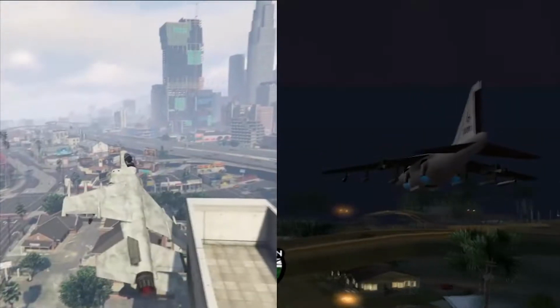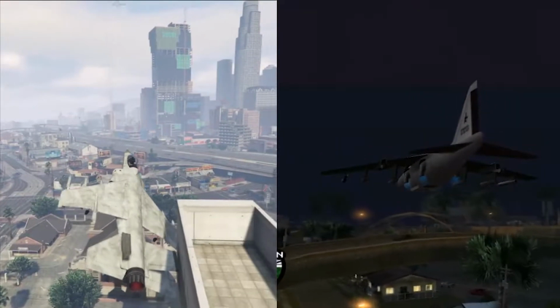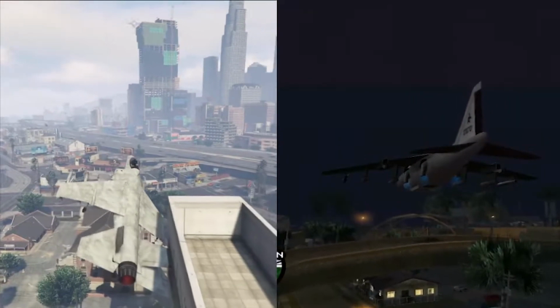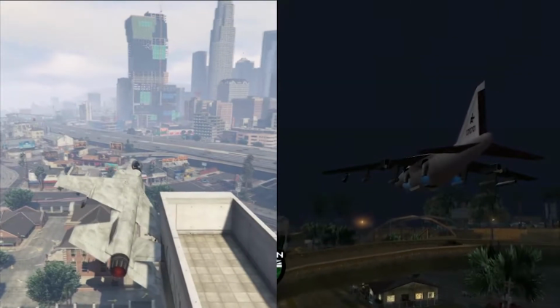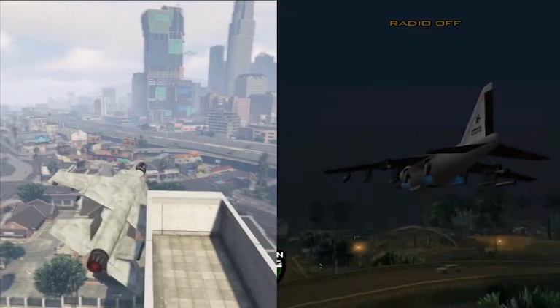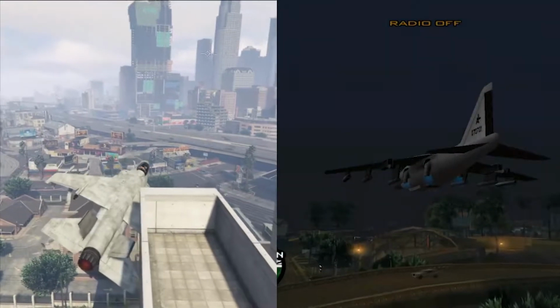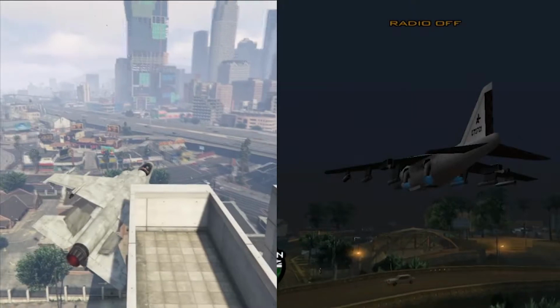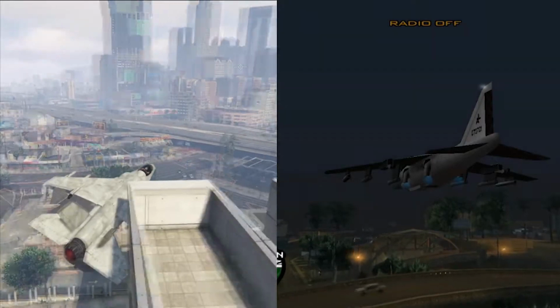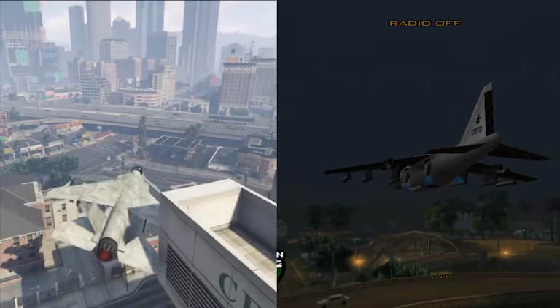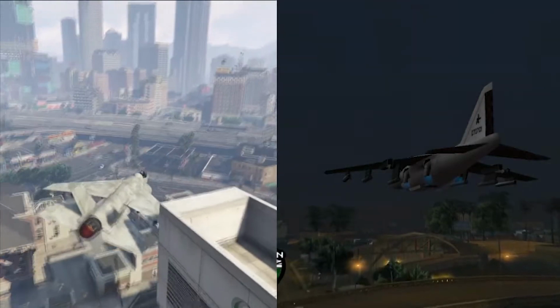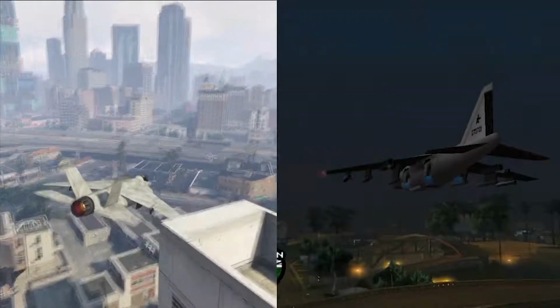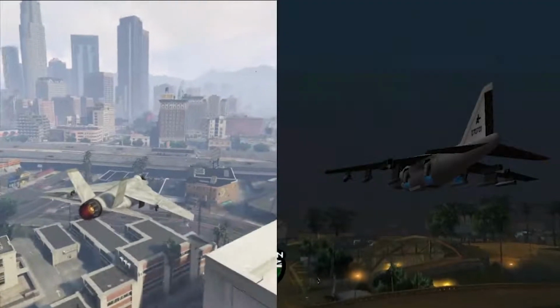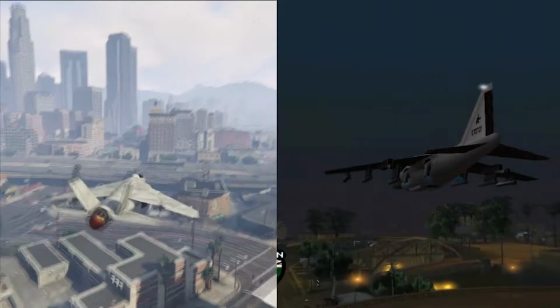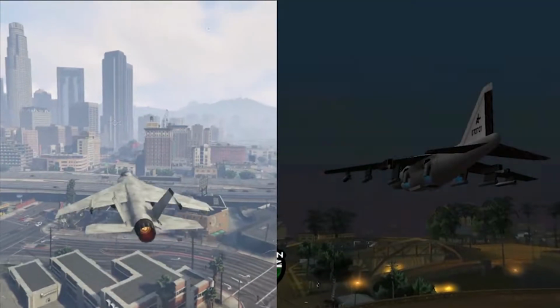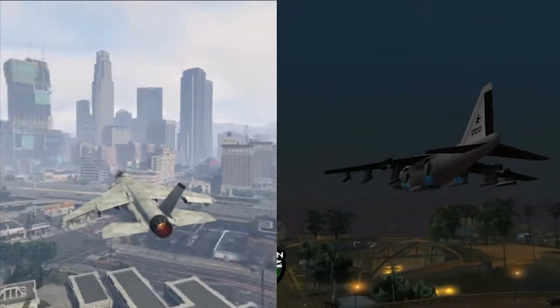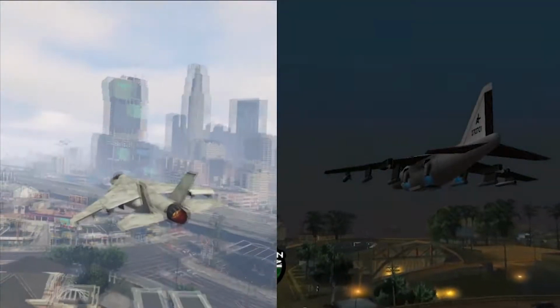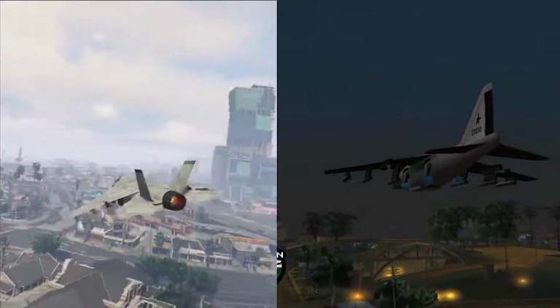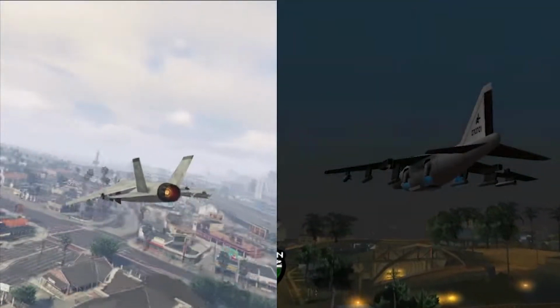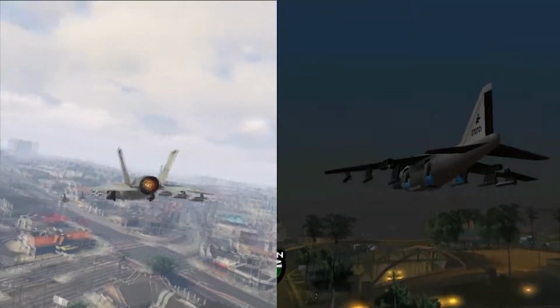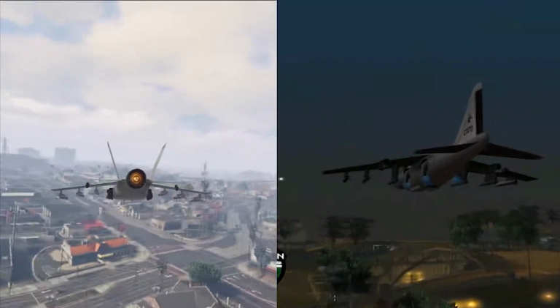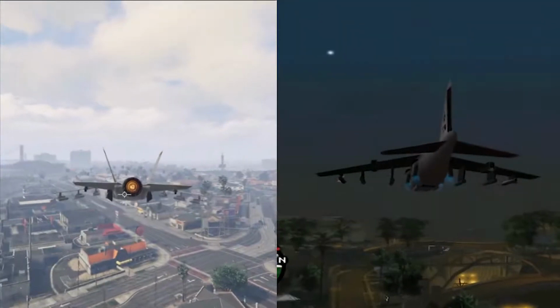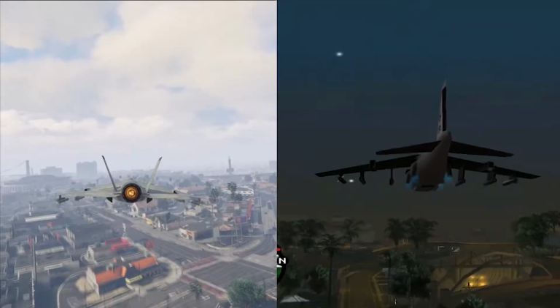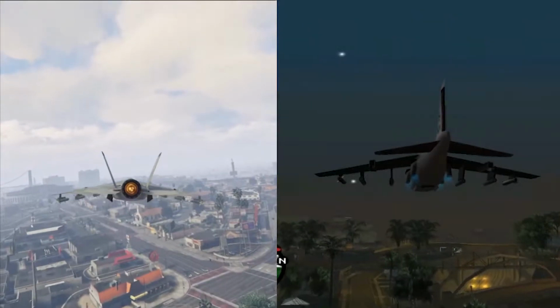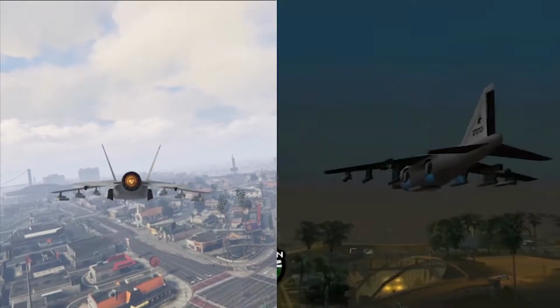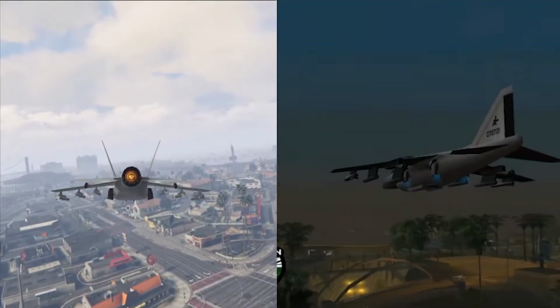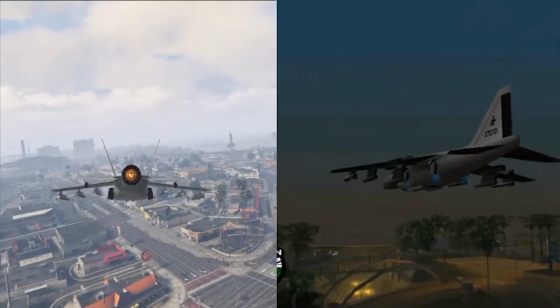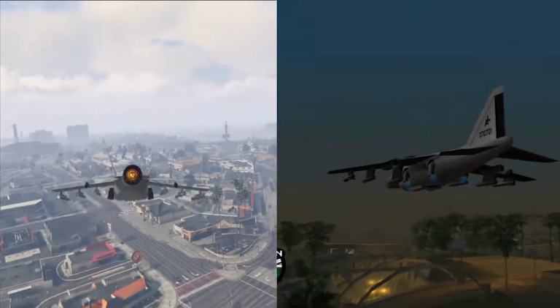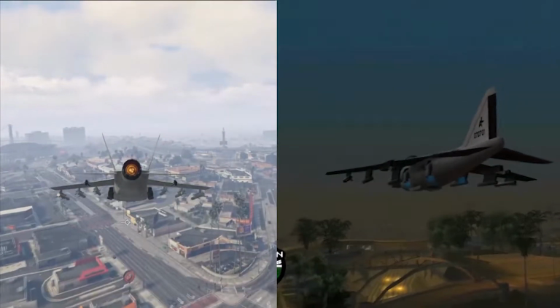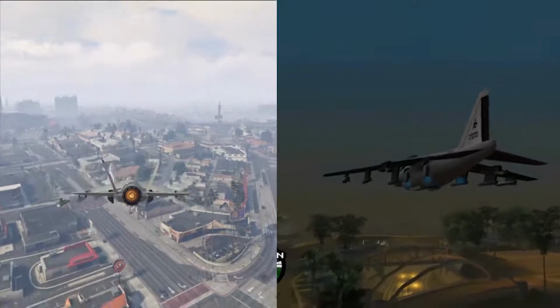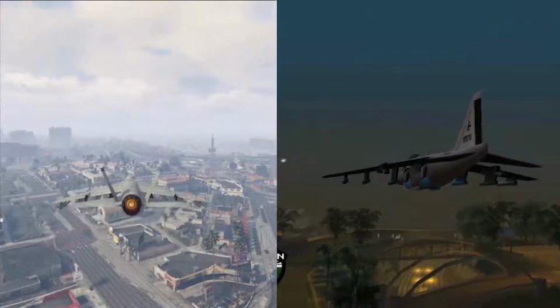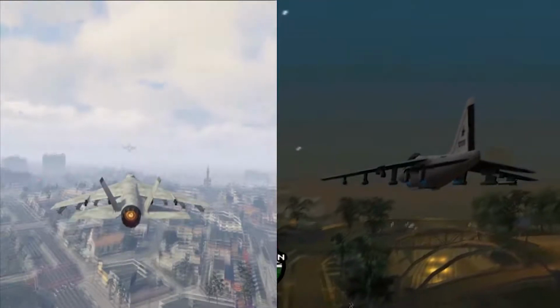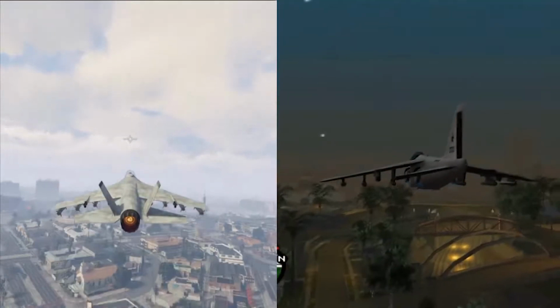I had to figure out how to go into fly mode on both, because I've never really messed around with it much. But once I figured it out, it's pretty fun — really fun to fly. It's a very fast vehicle.